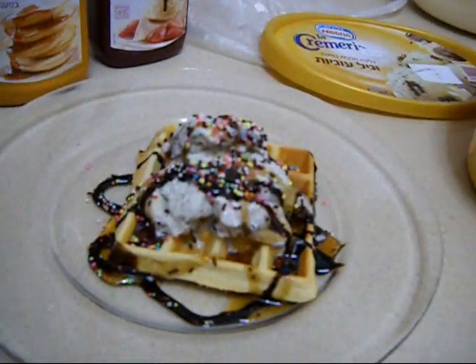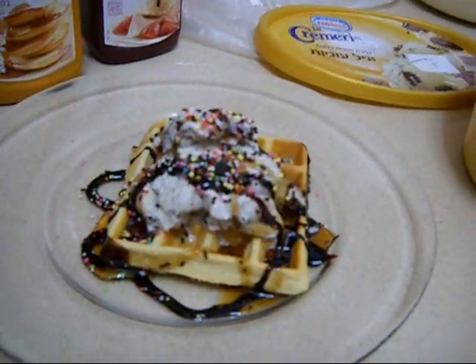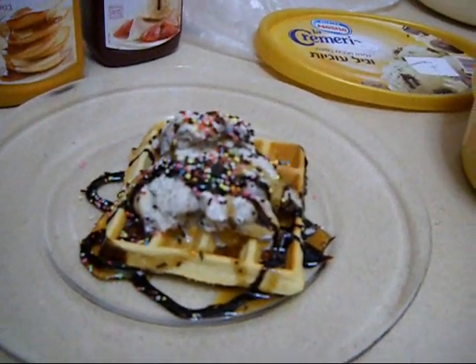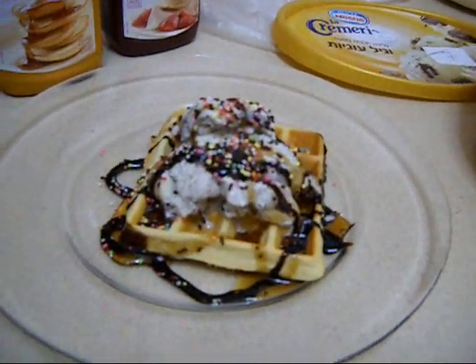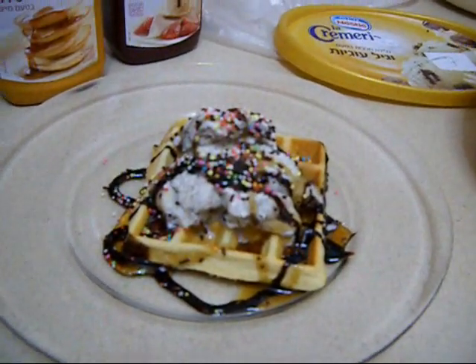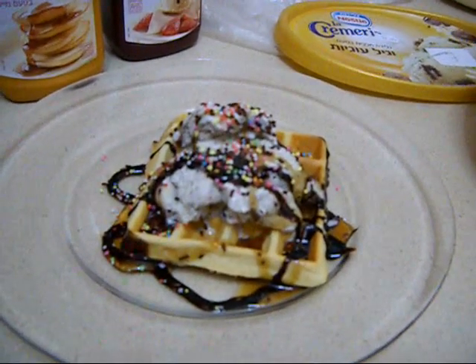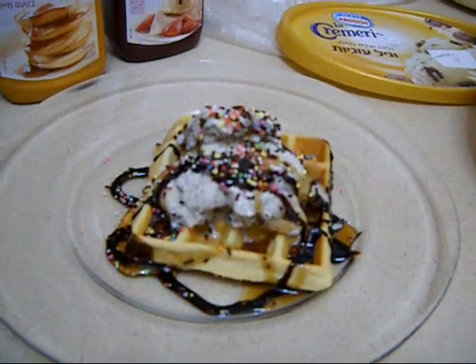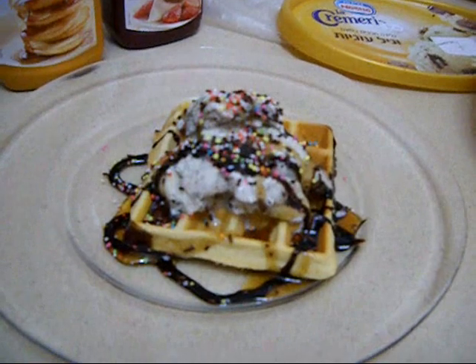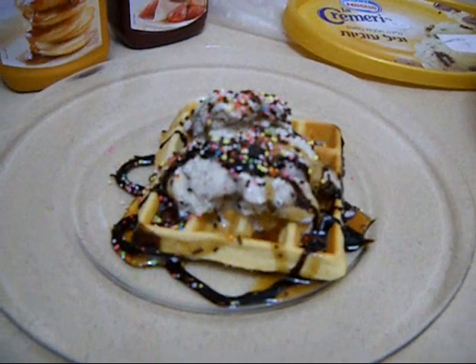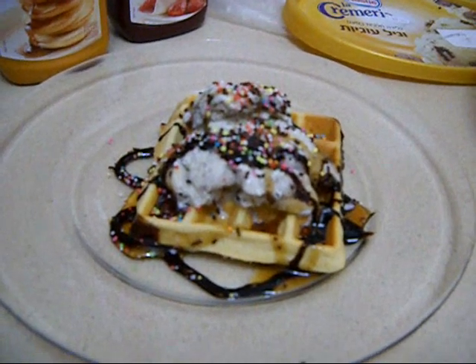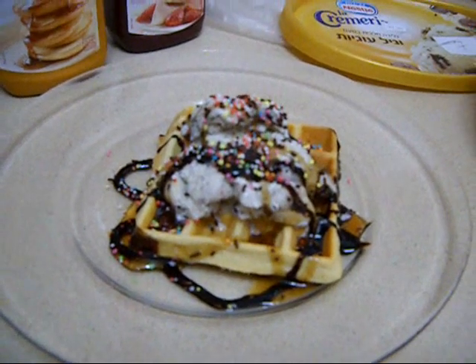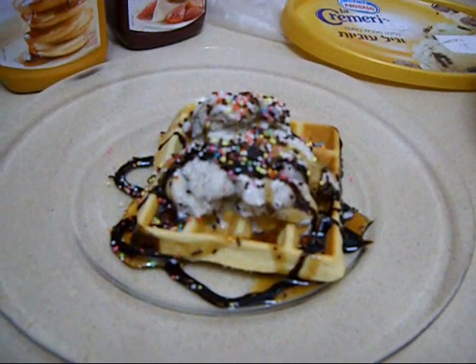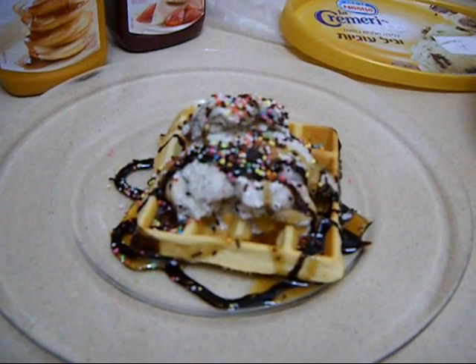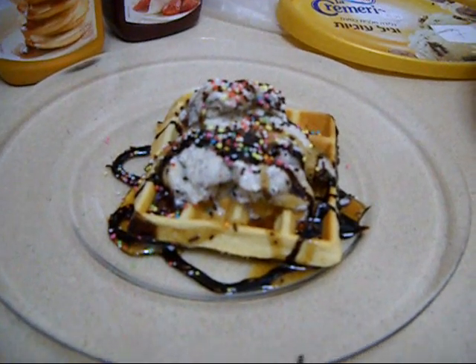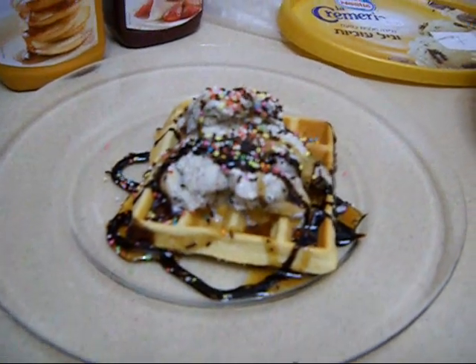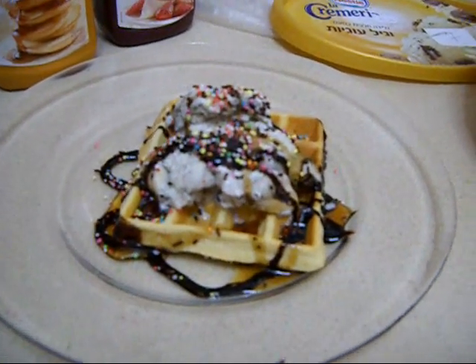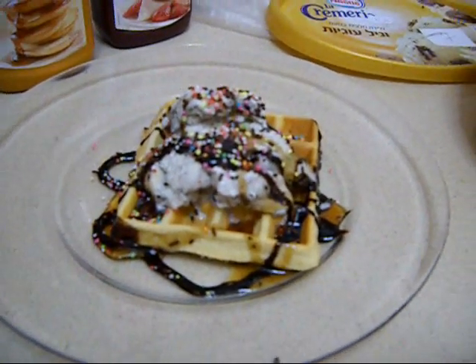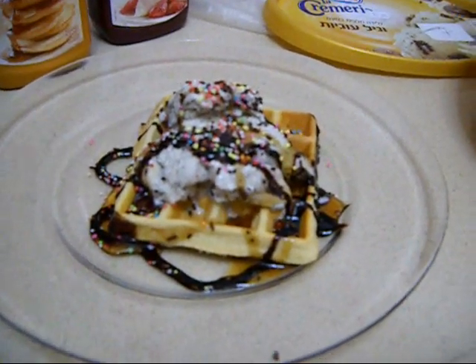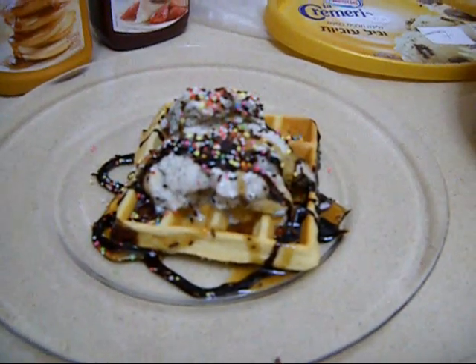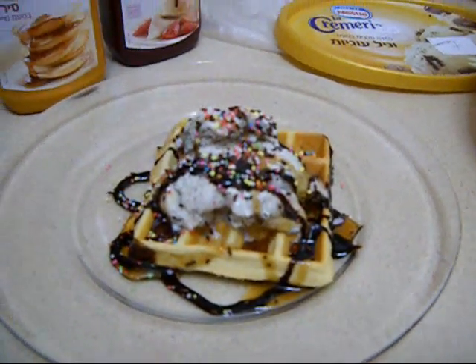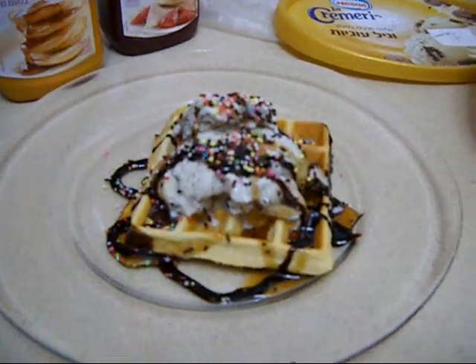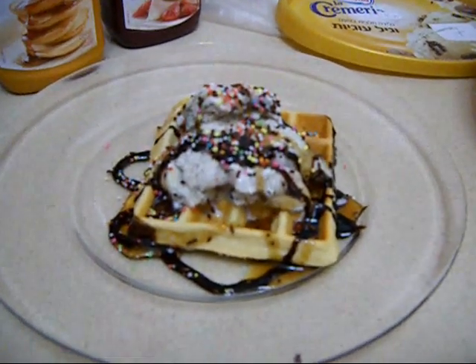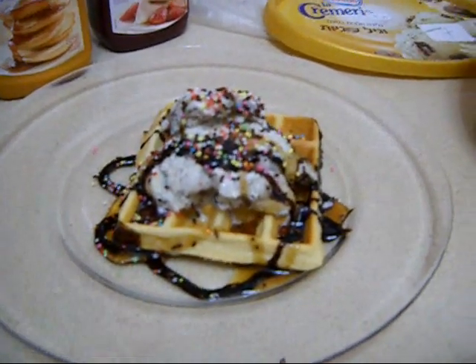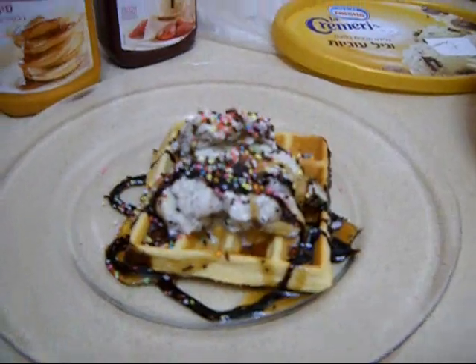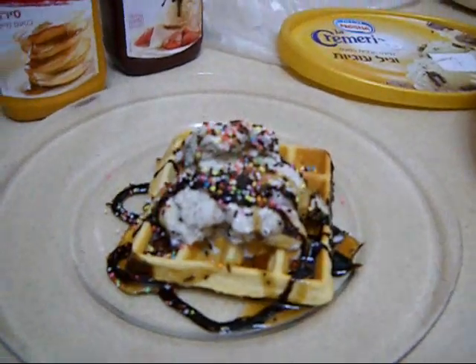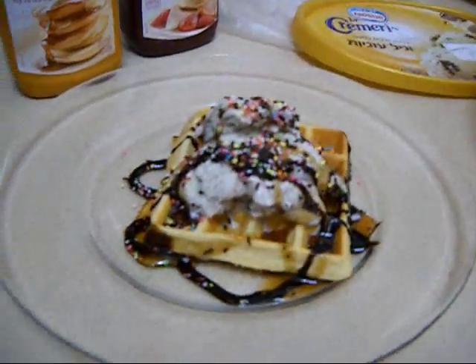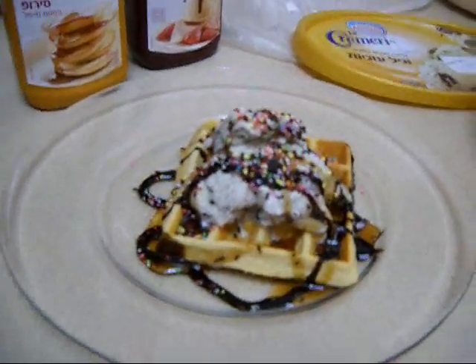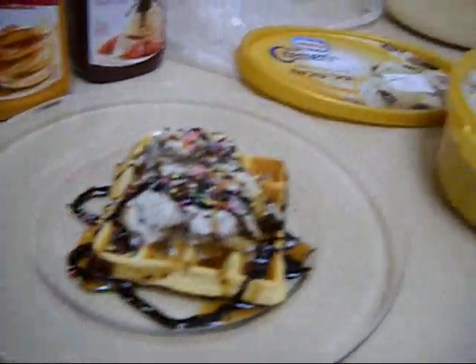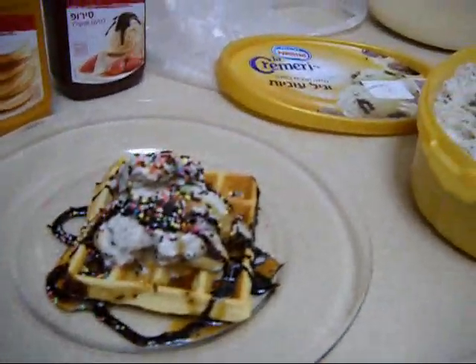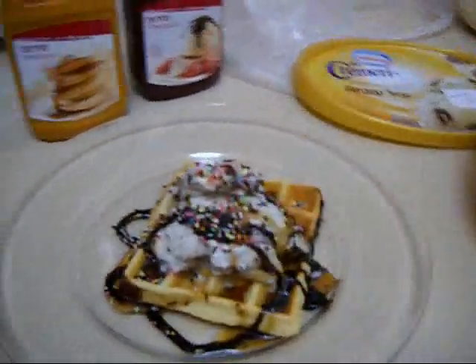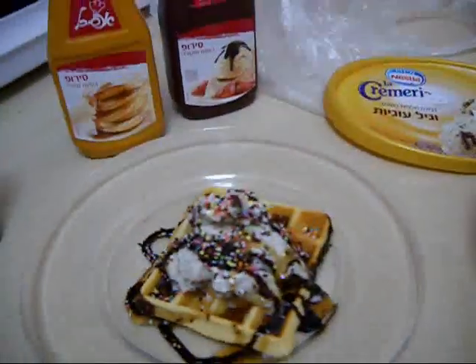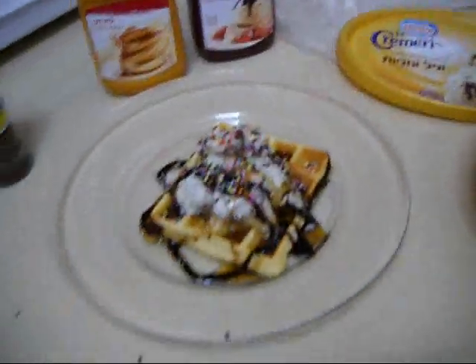Like everything else I have made on my channel, this is also the first time I have made waffles. Bye for now!